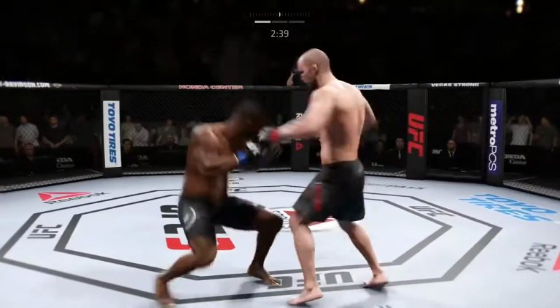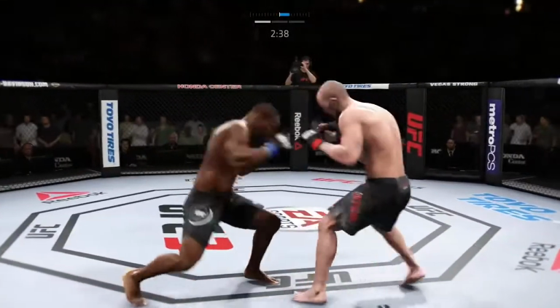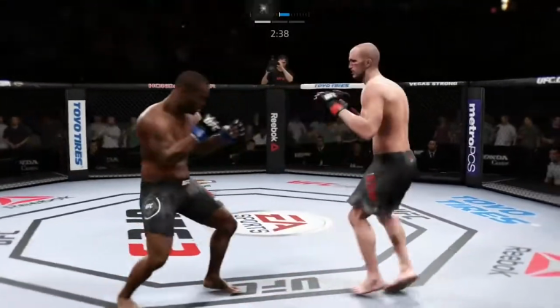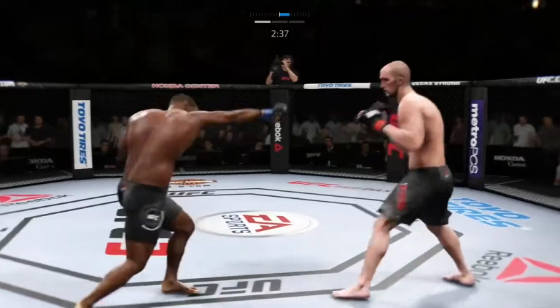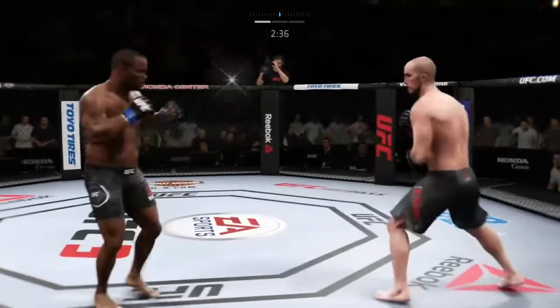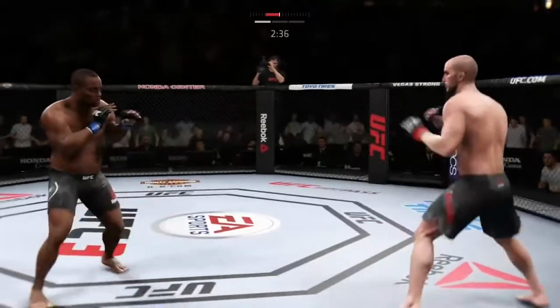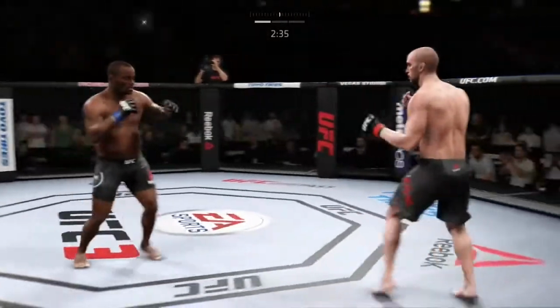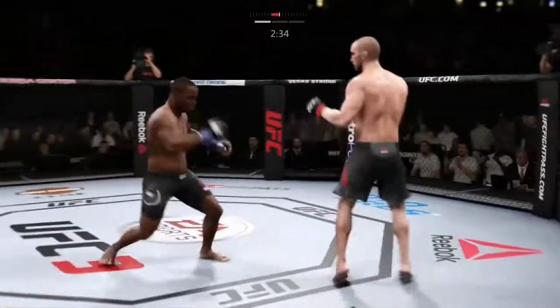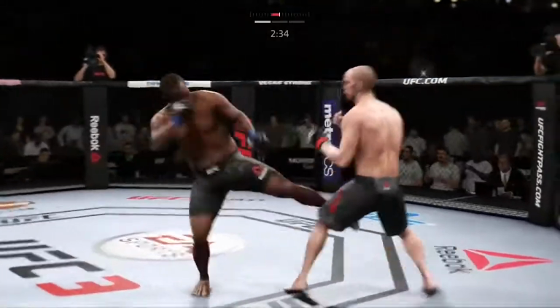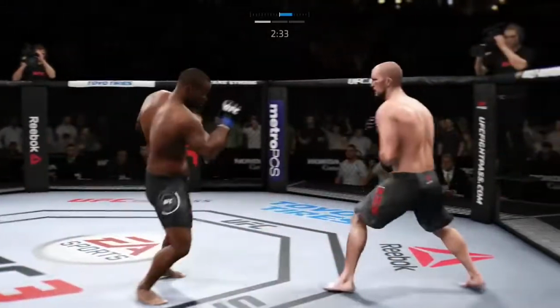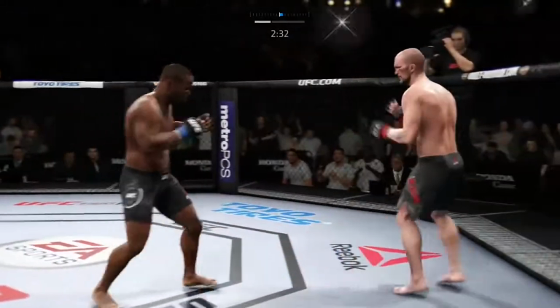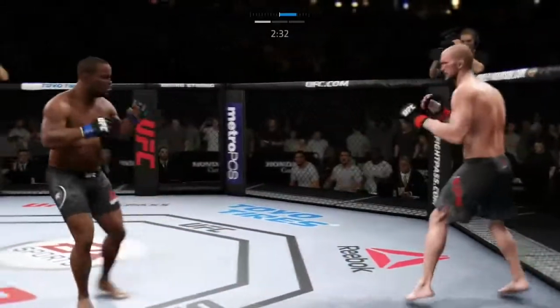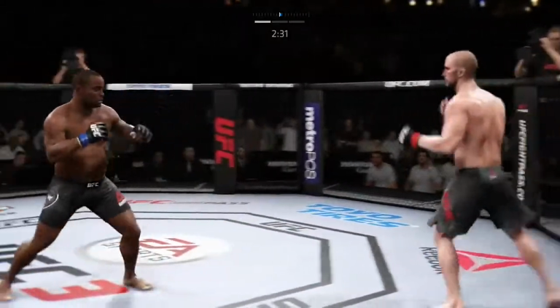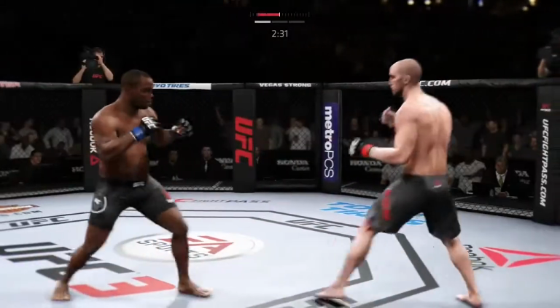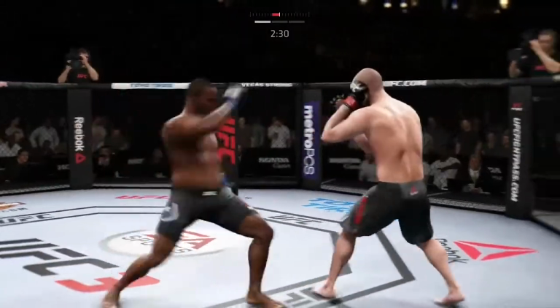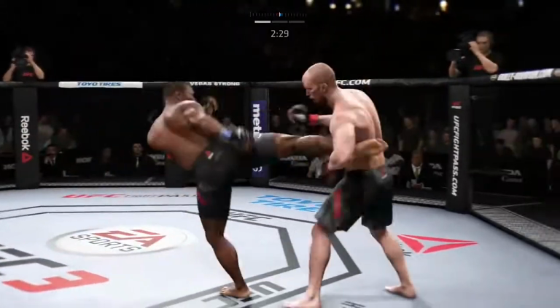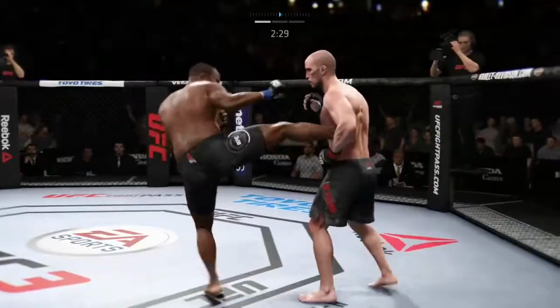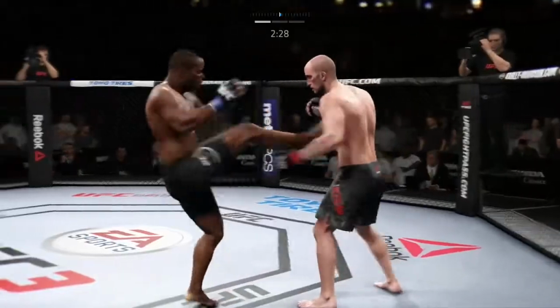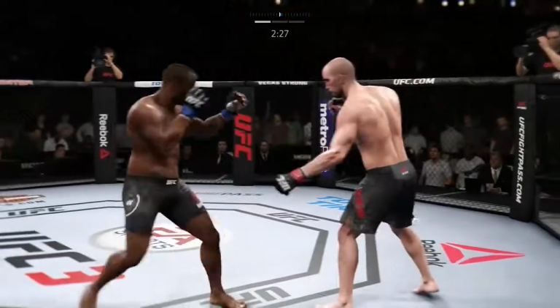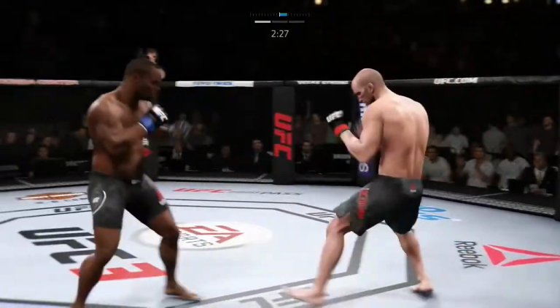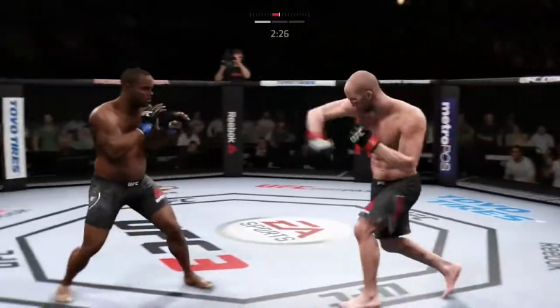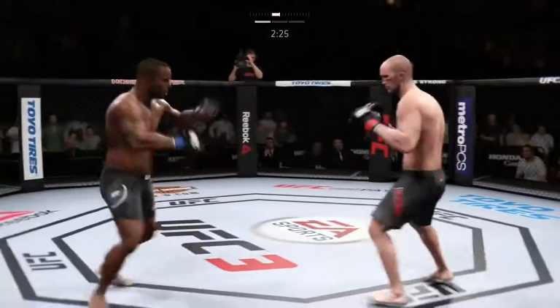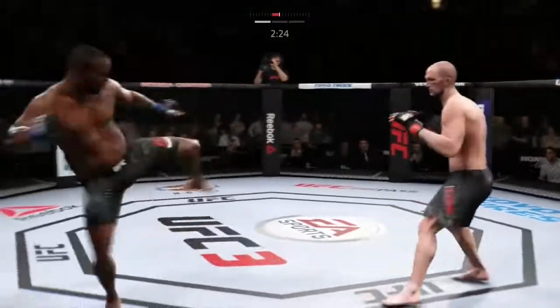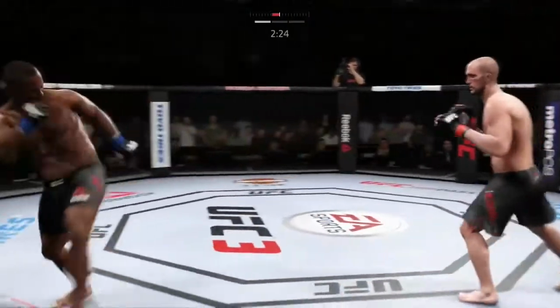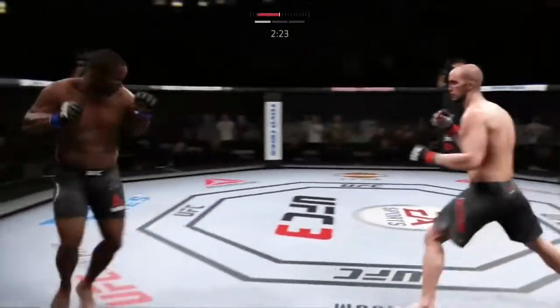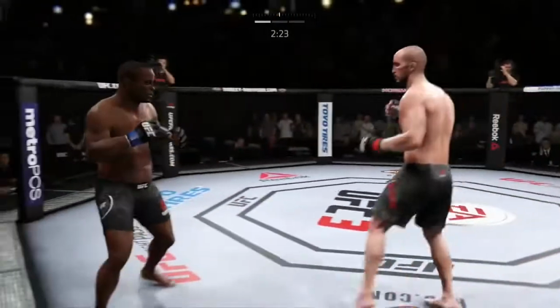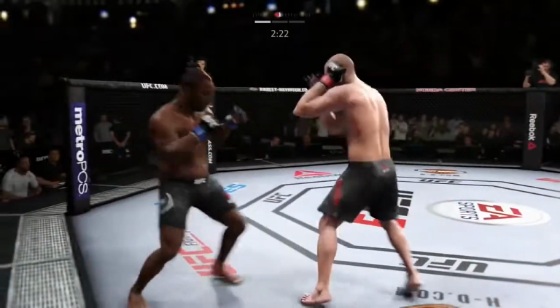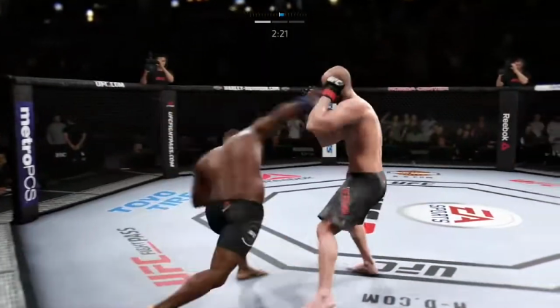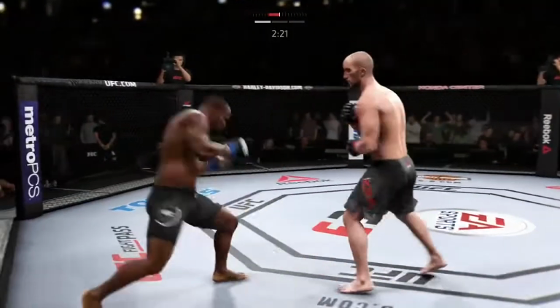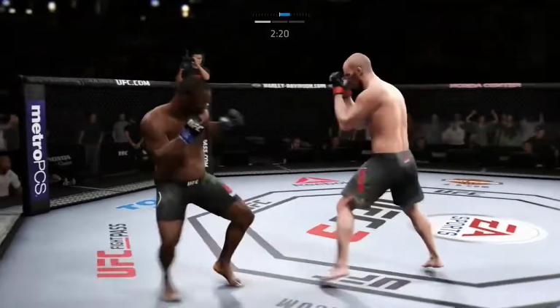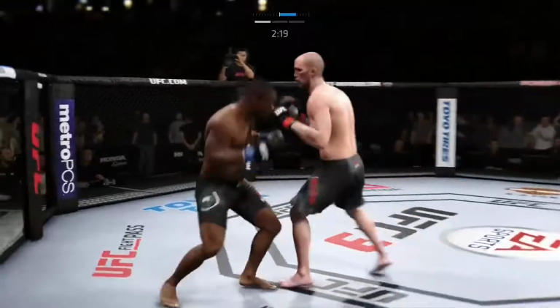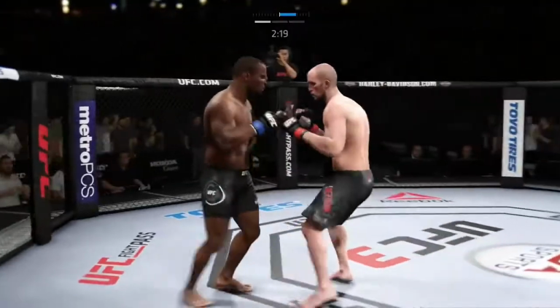Kick to the body — it was a nice exchange. Now mixing one into the body. Caught the kick there, Joe. Just out of range with the big right hand.